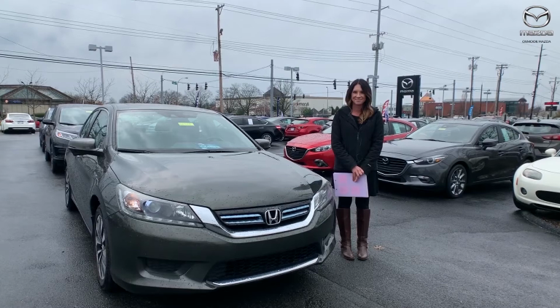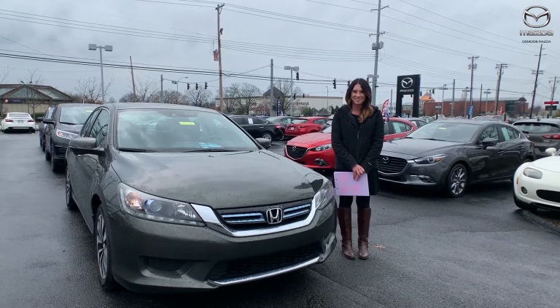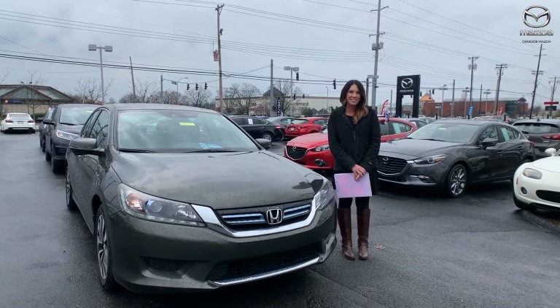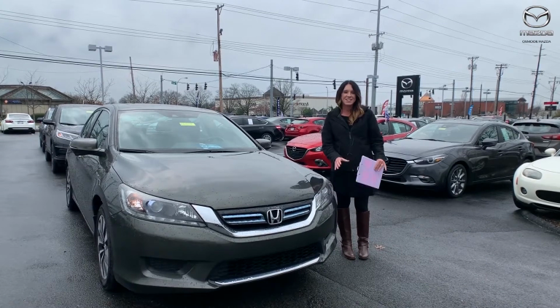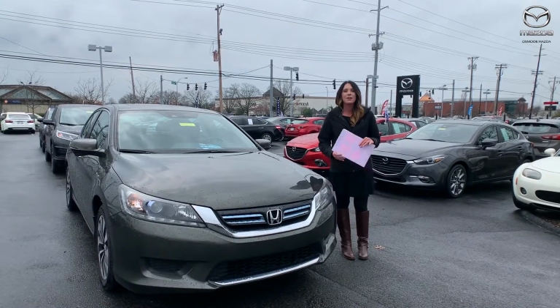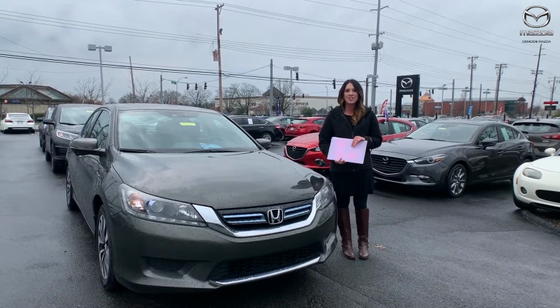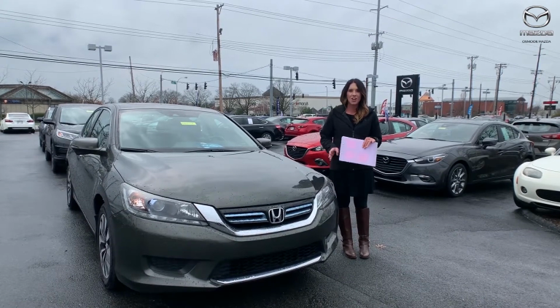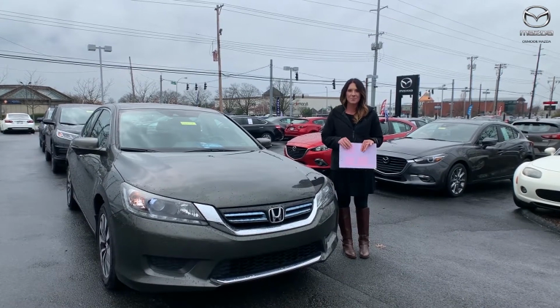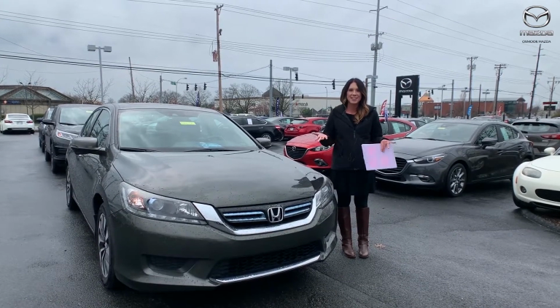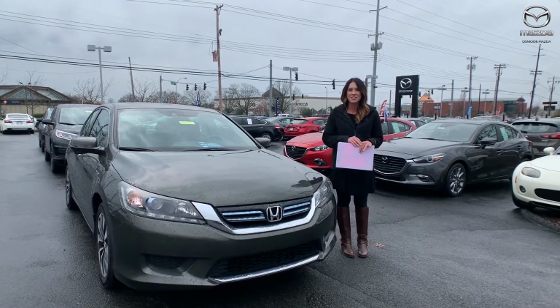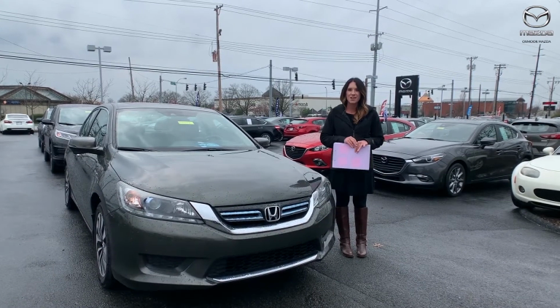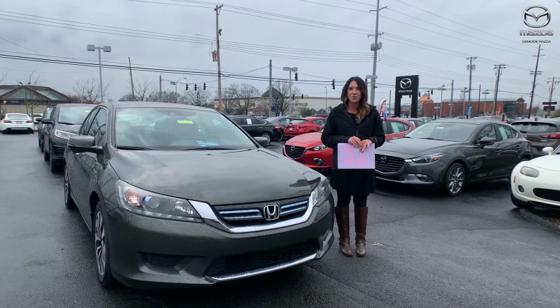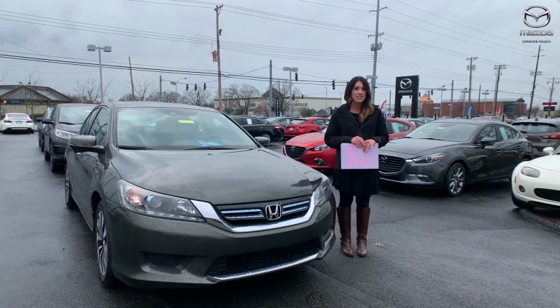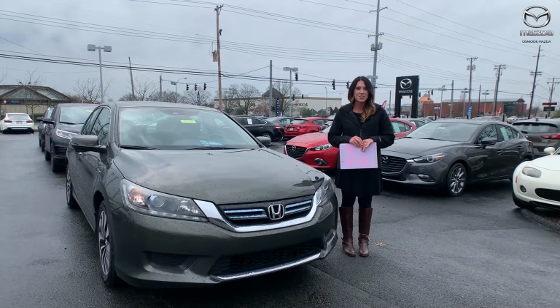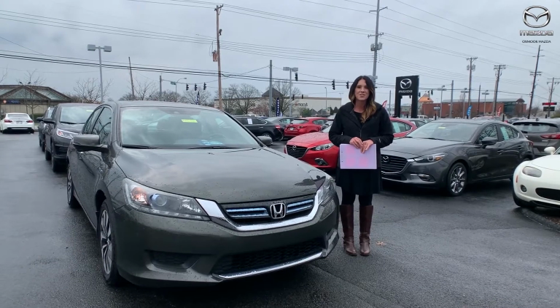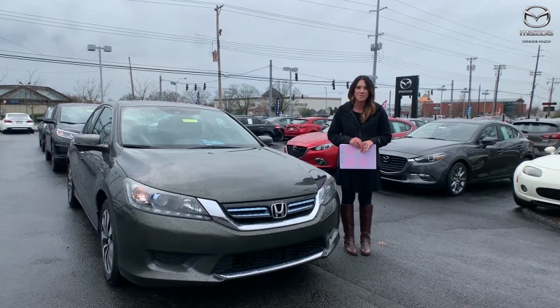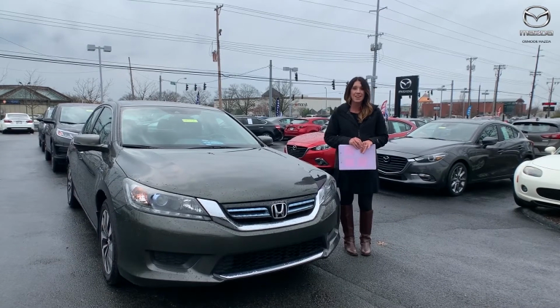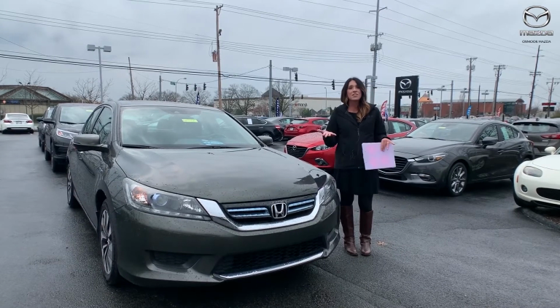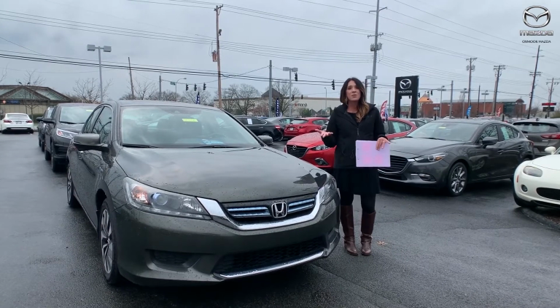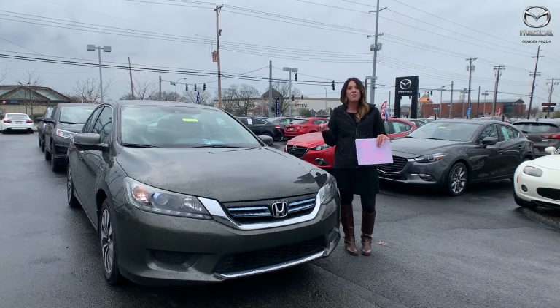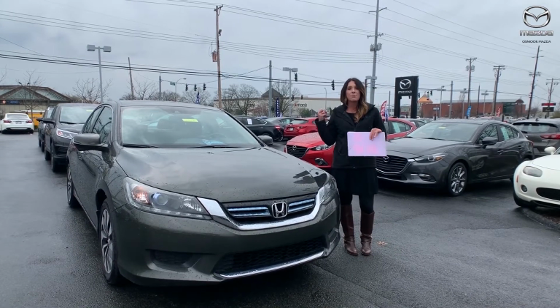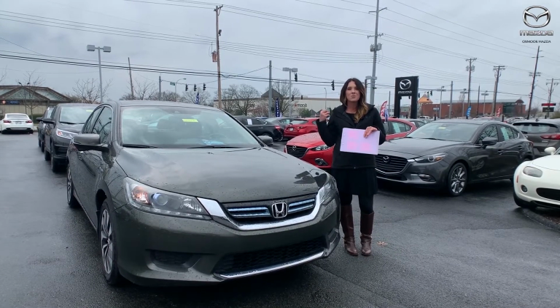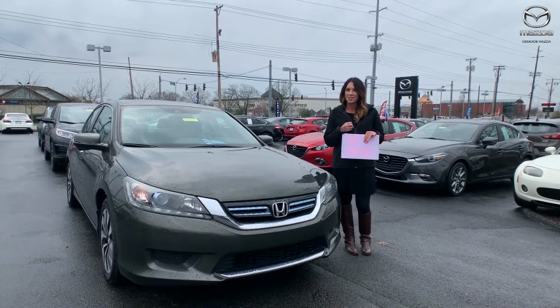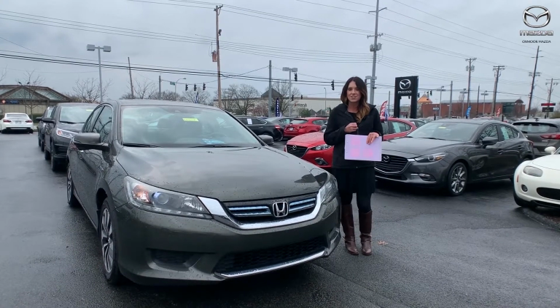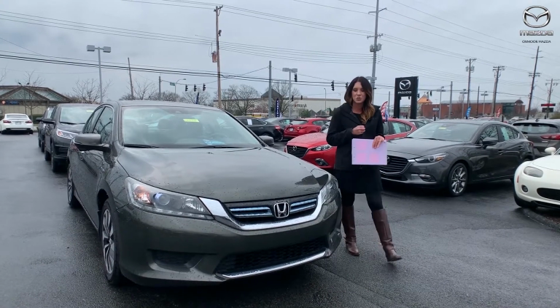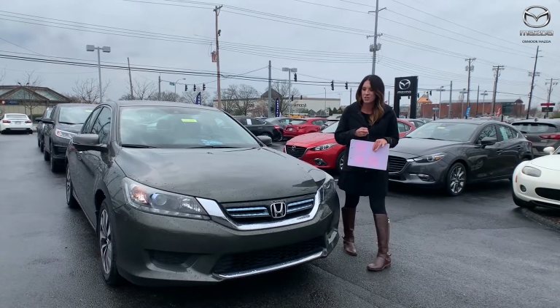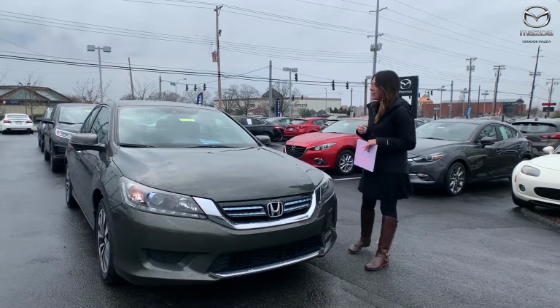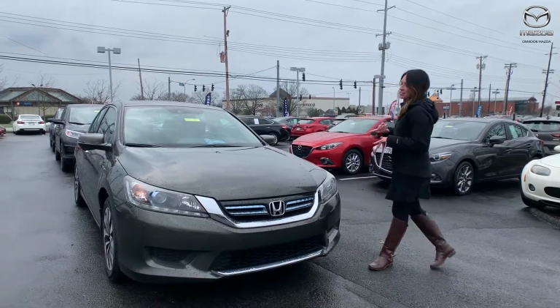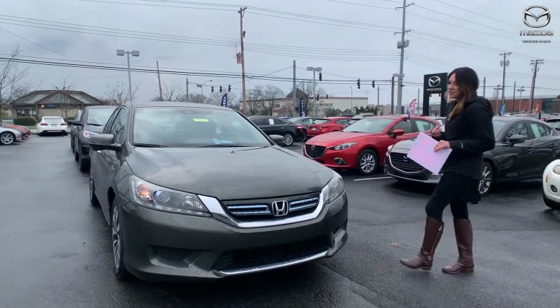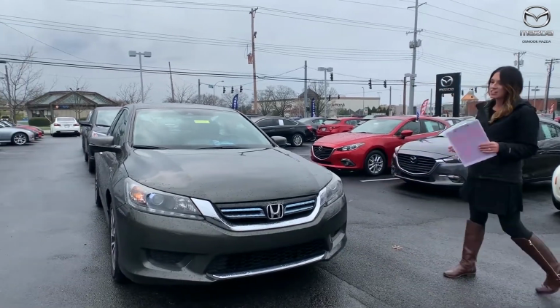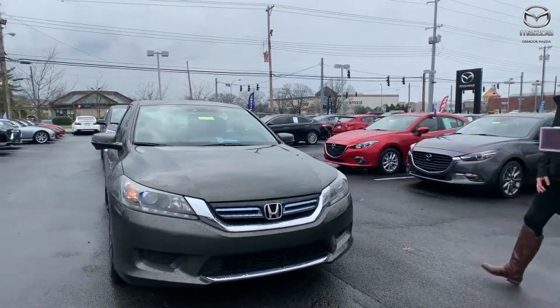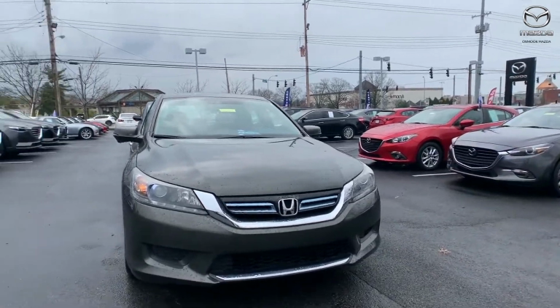Hey everyone, it's Gabrielle with Oxmoor Auto Group, here today at Oxmoor Mazda for Facebook Used Vehicles of the Week. This week we have three pre-owned Hondas to share with you all. Let's go over some information on this first one.